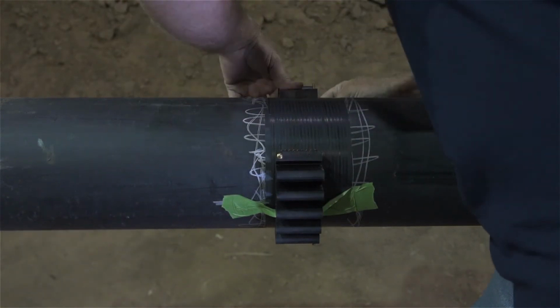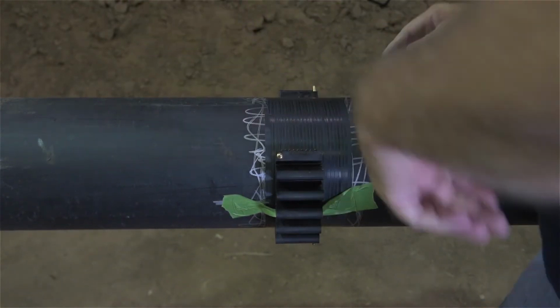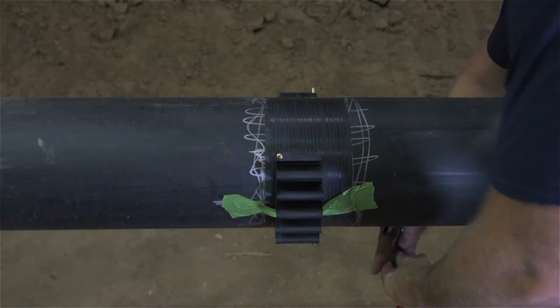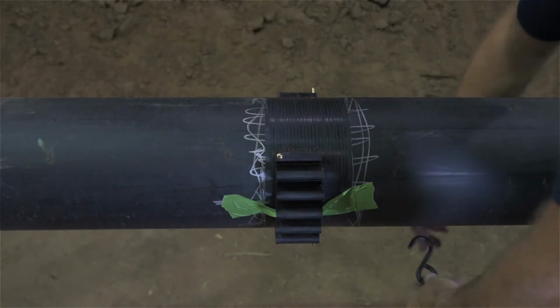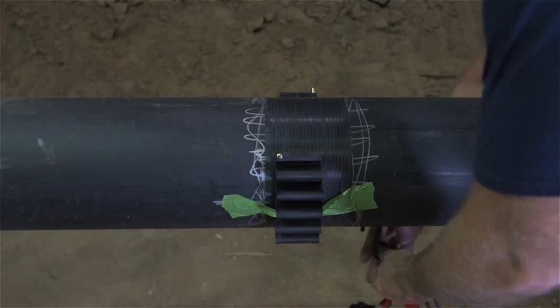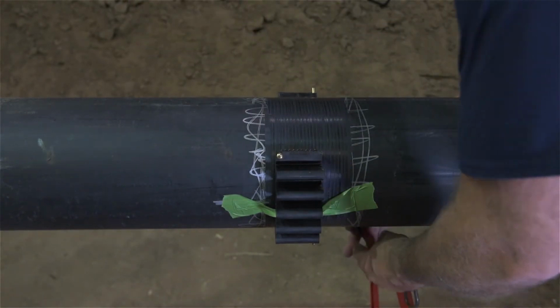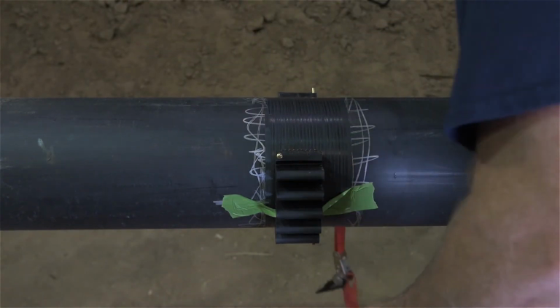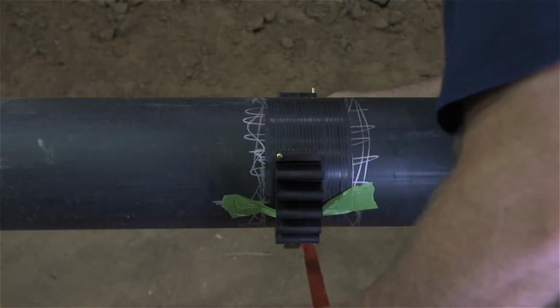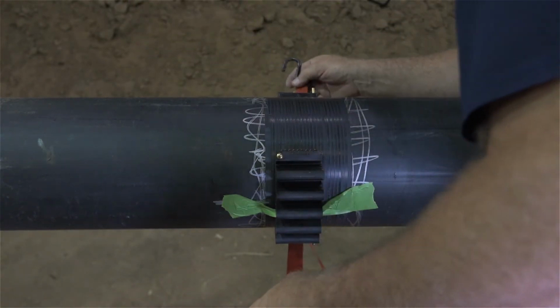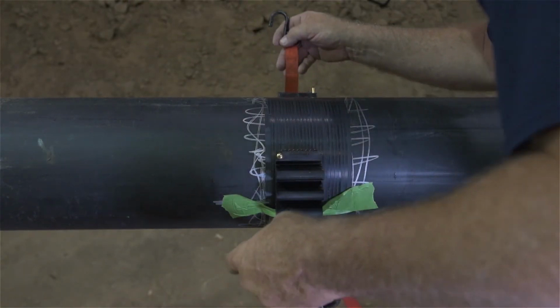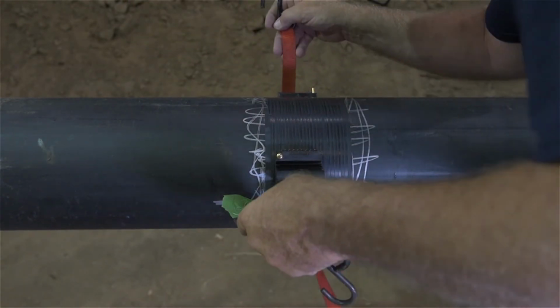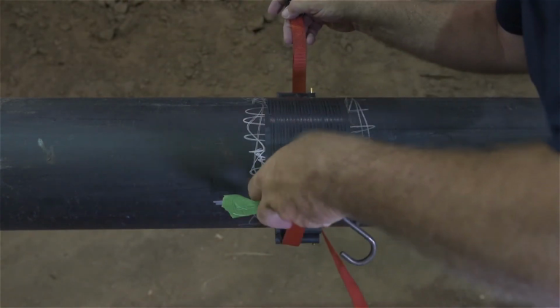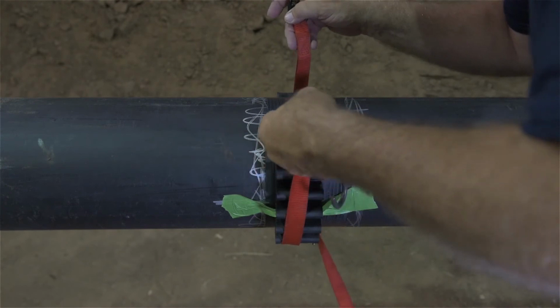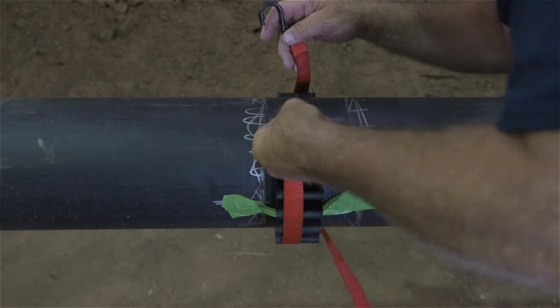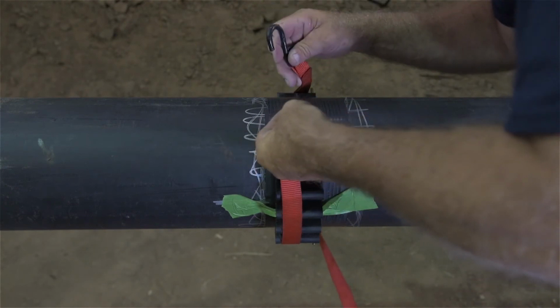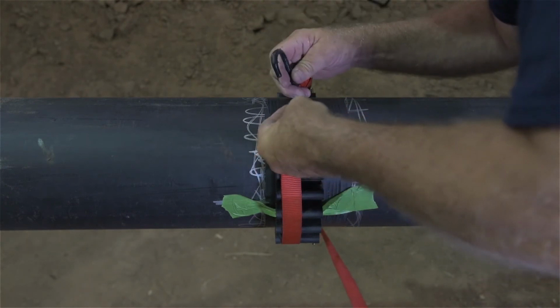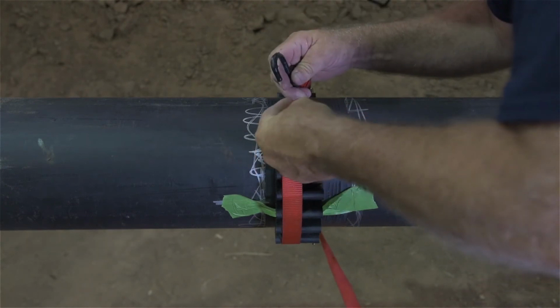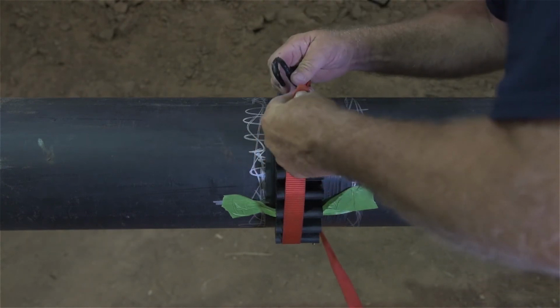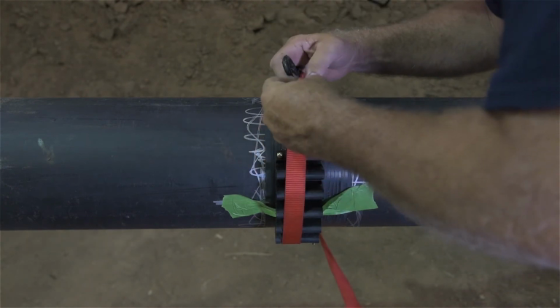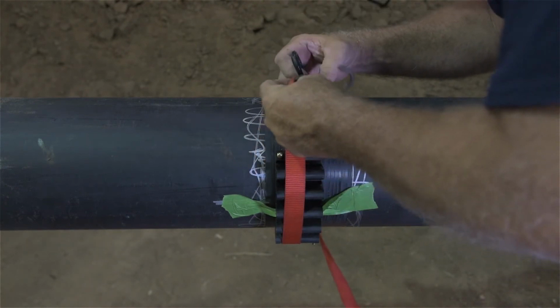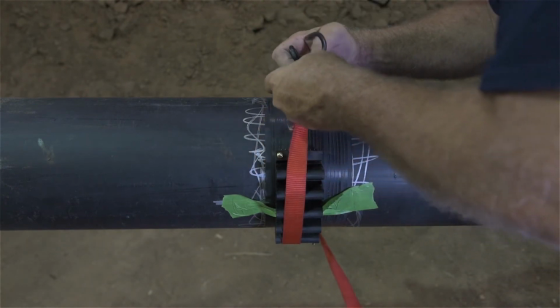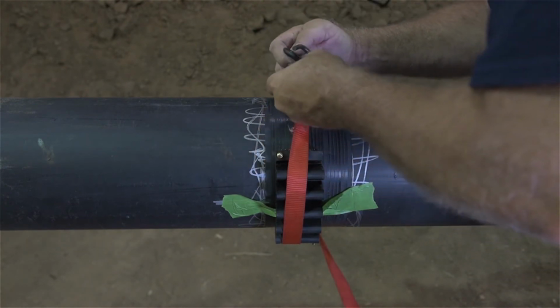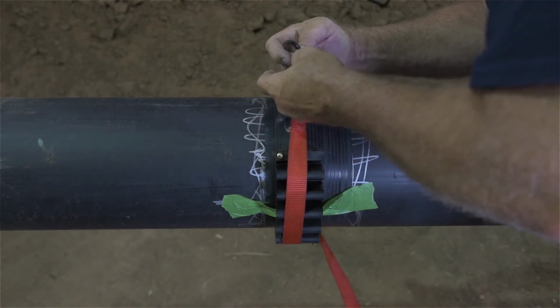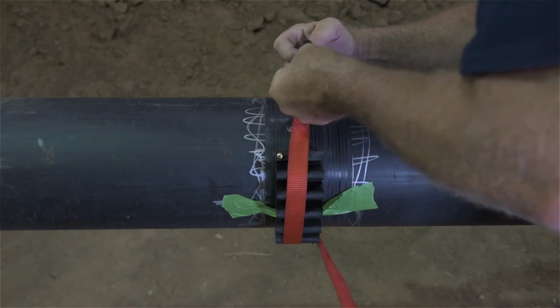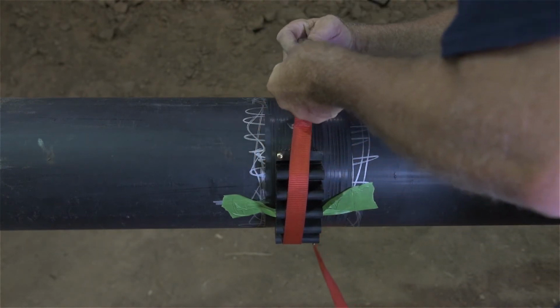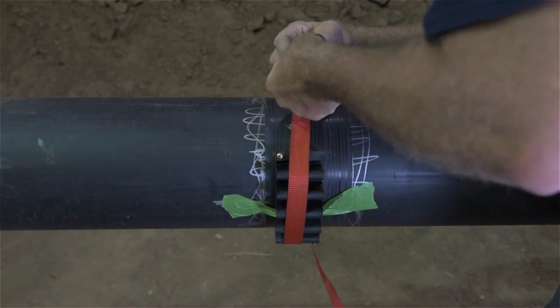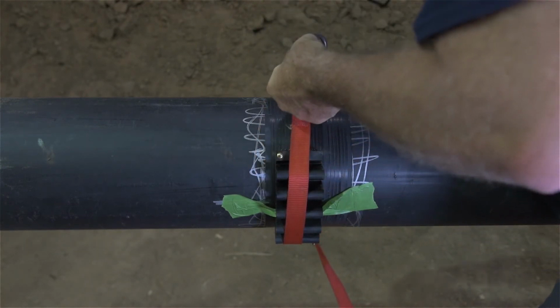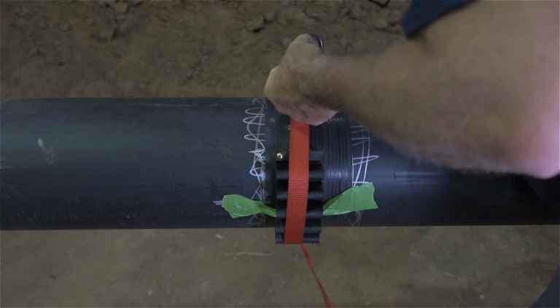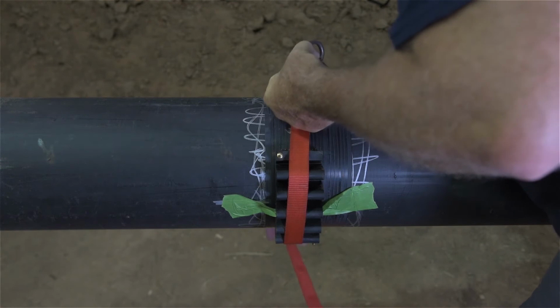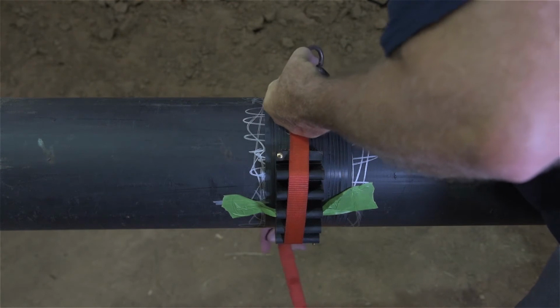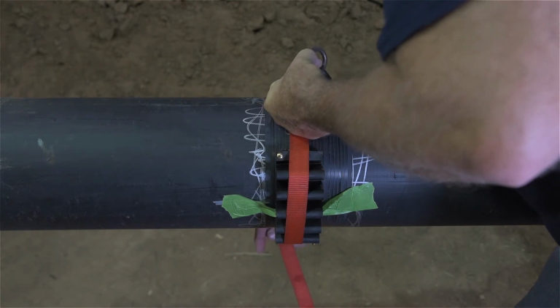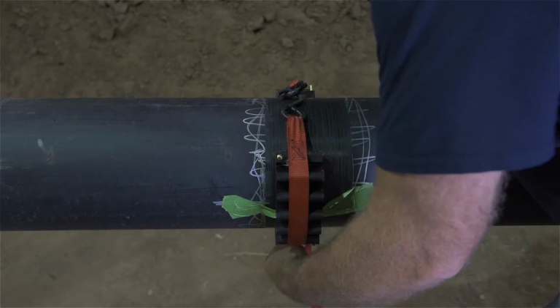With the ratchet strap in place, tighten it until each of the flex restraints are conformed to the pipe wall and tight to the main. Make sure each fitting is sitting squarely on the pipe.